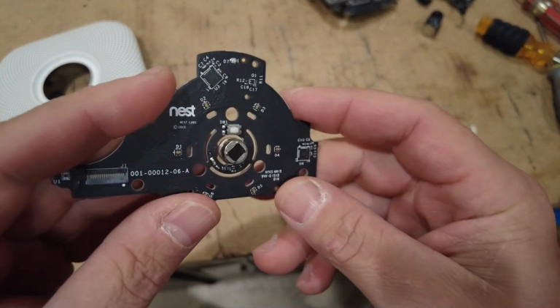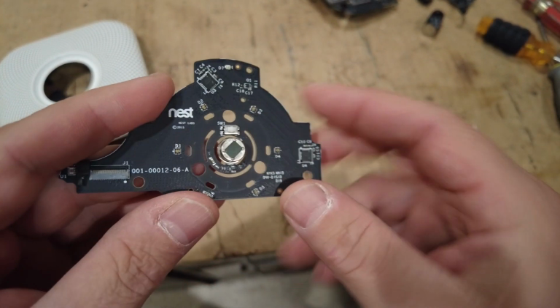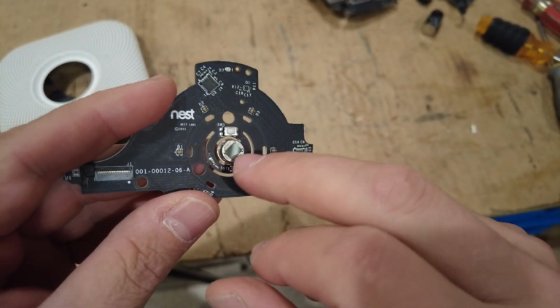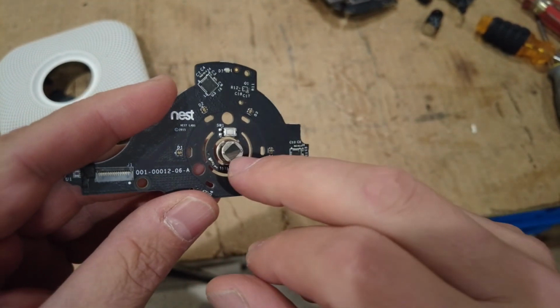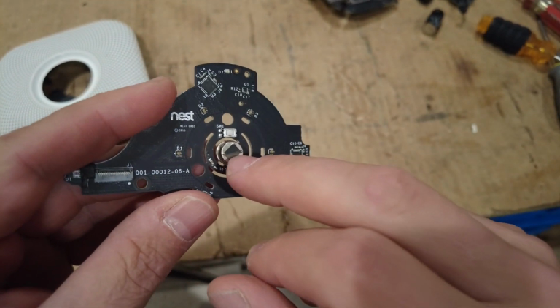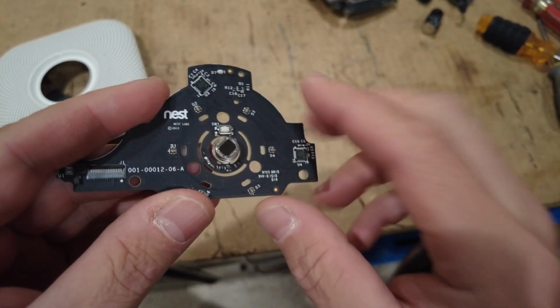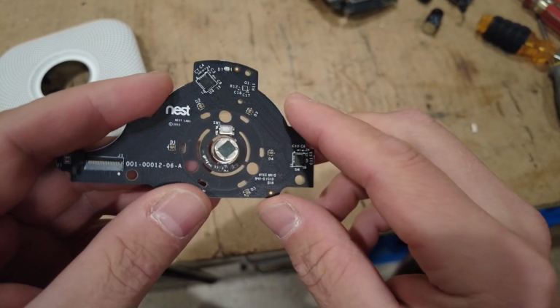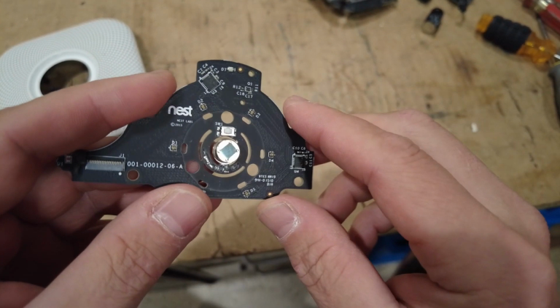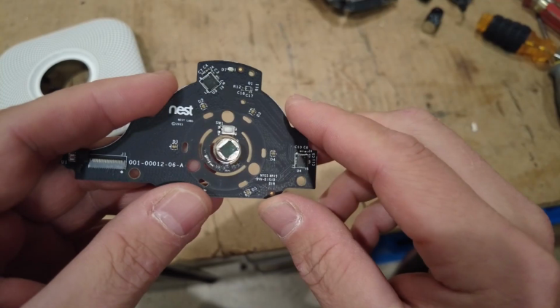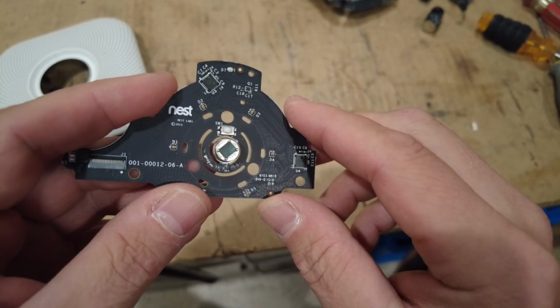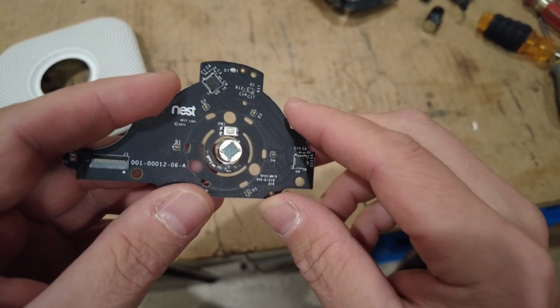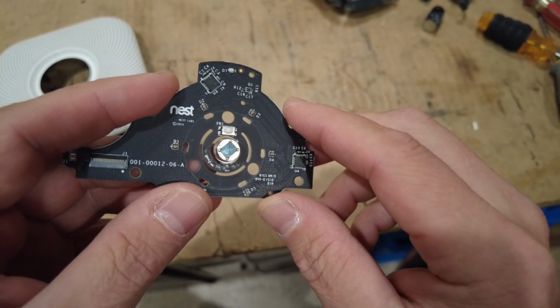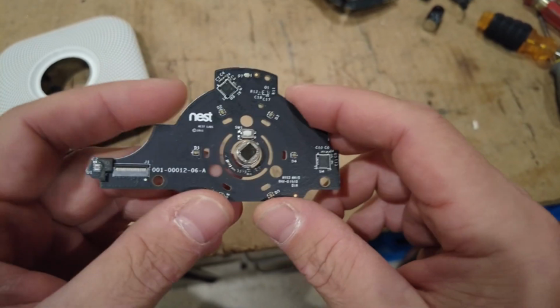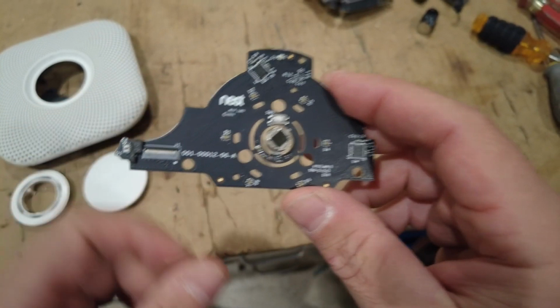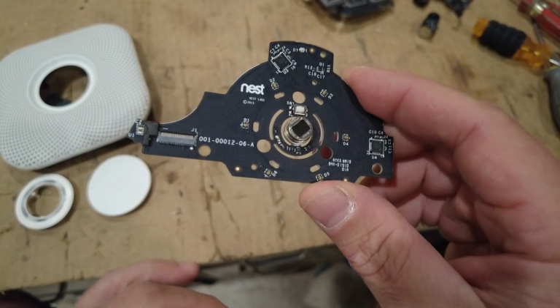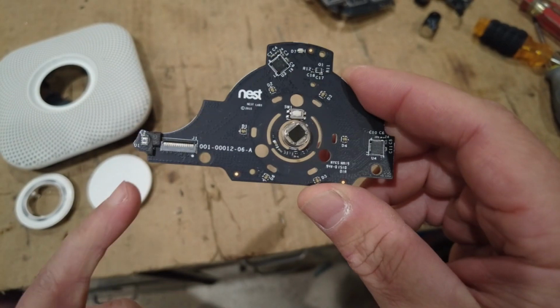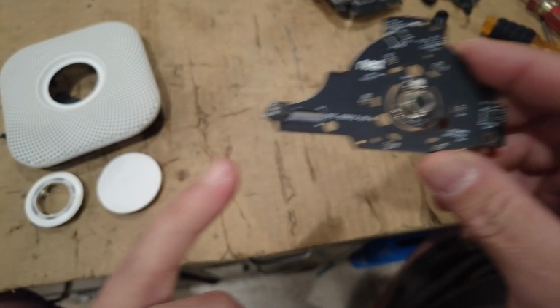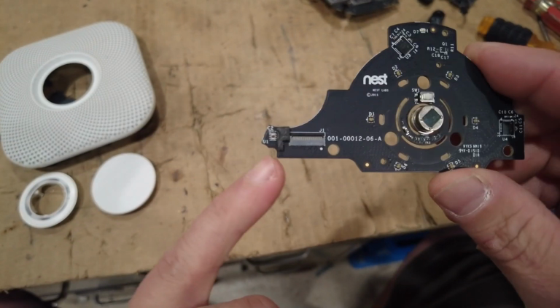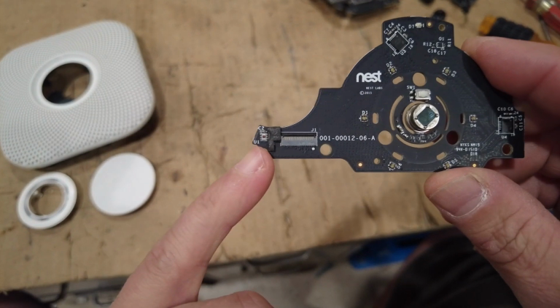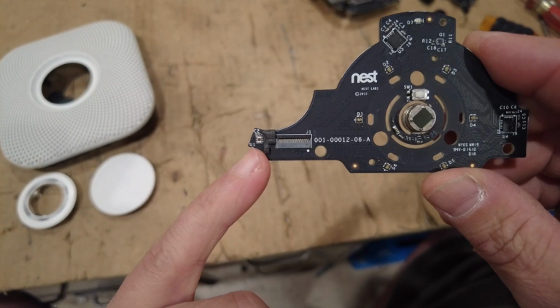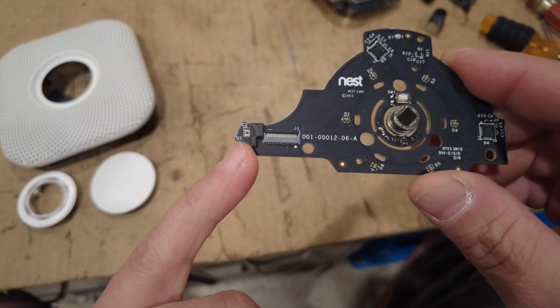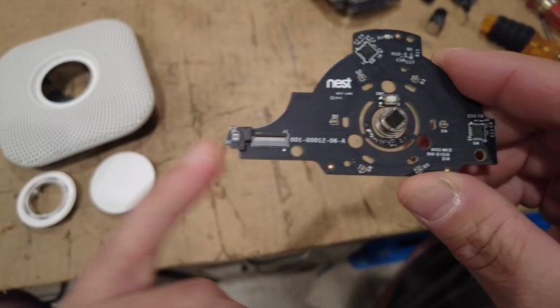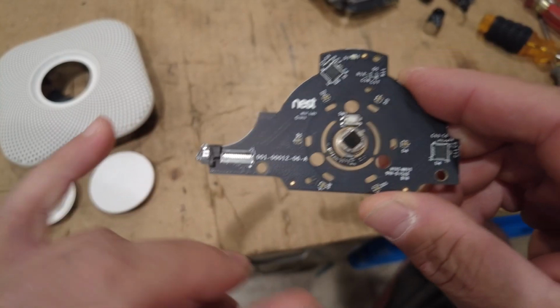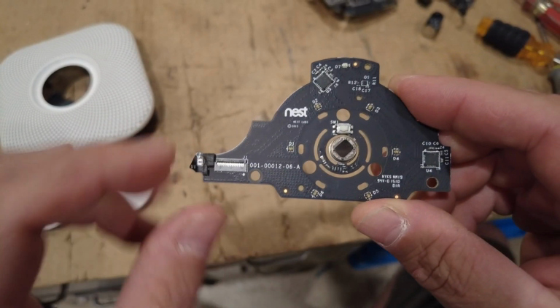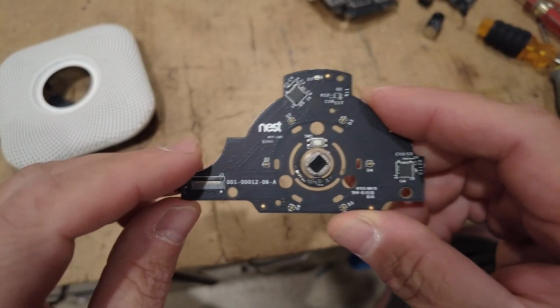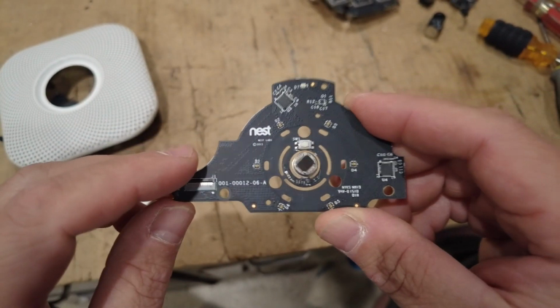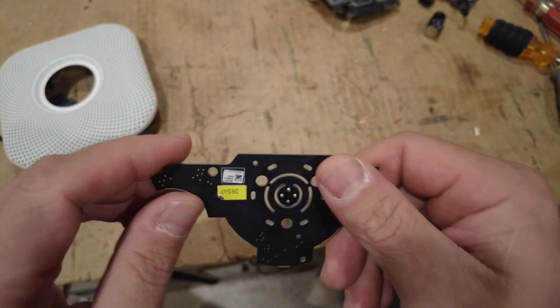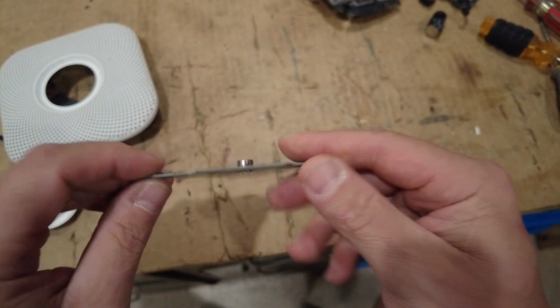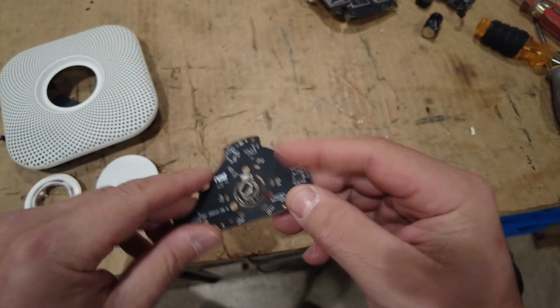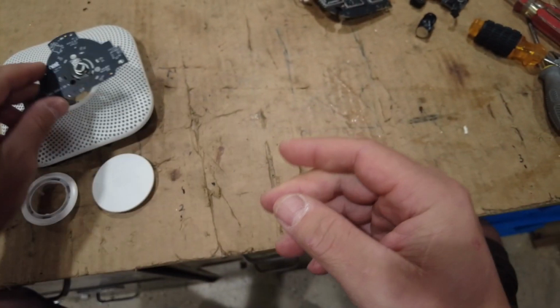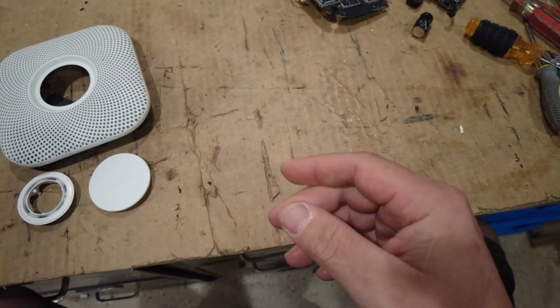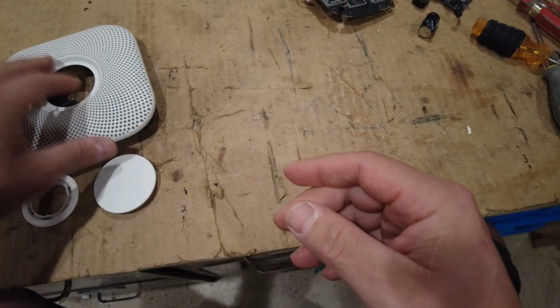They're kind of cool because most pyrometers have a germanium lens or something, so they're super reflective and shiny. And that's kind of the whole teardown of the Nest system.